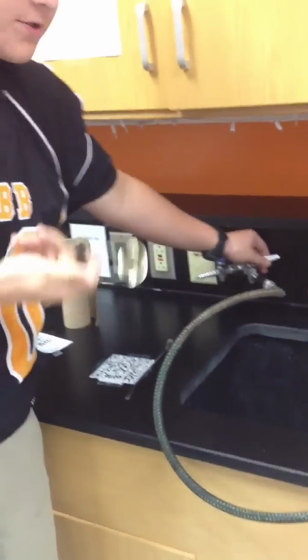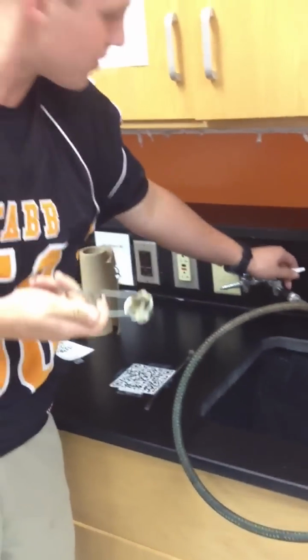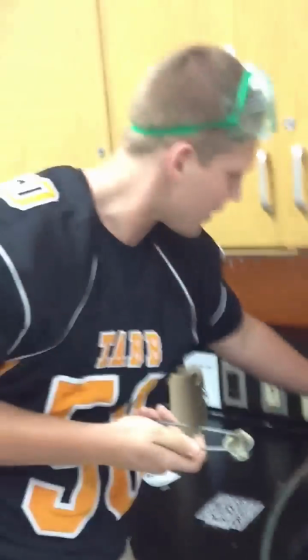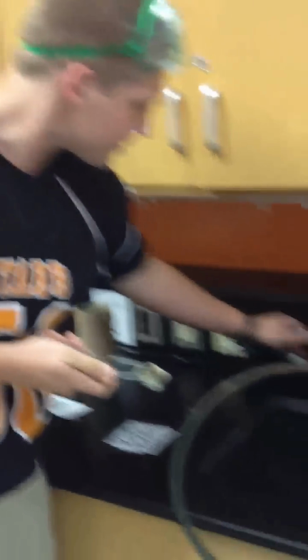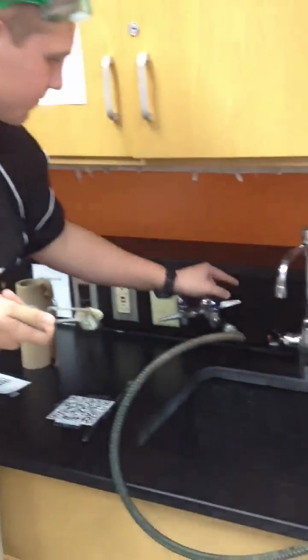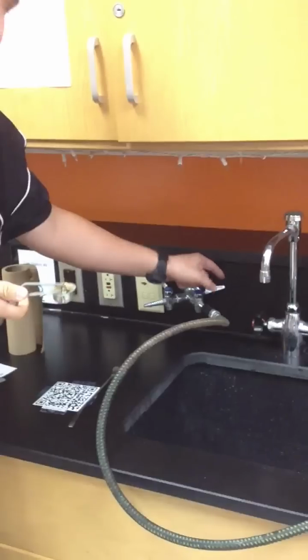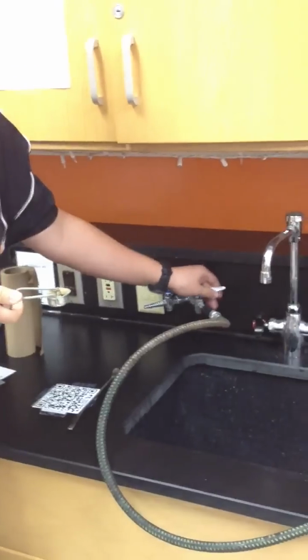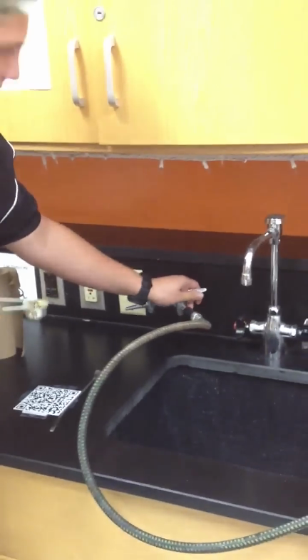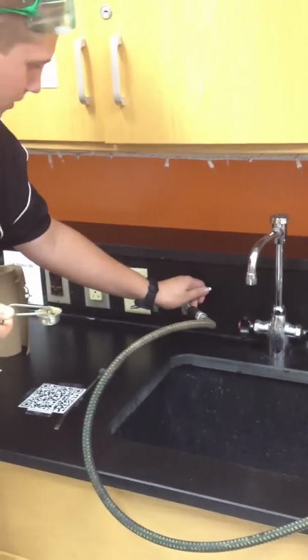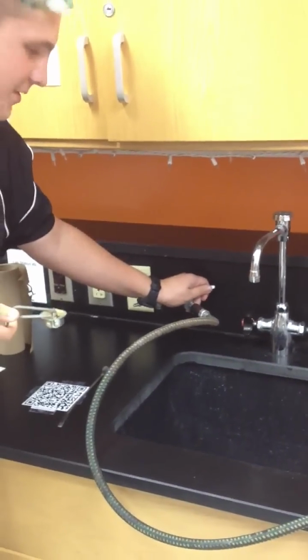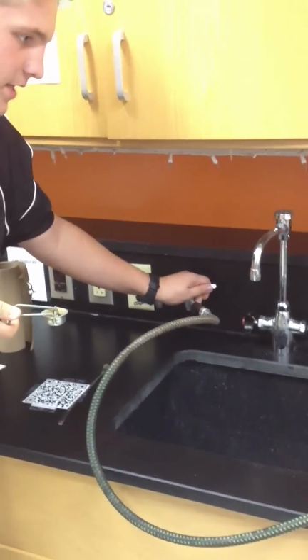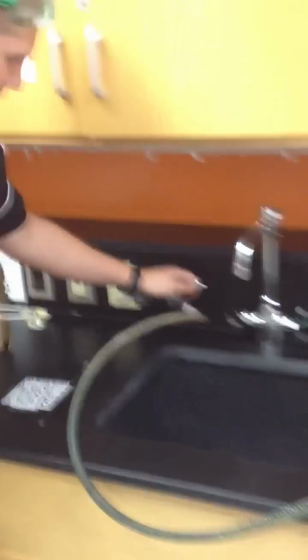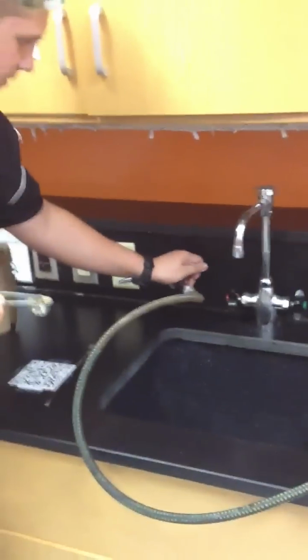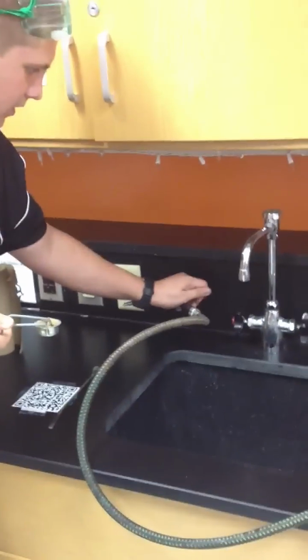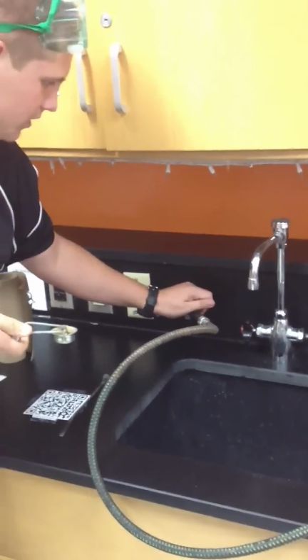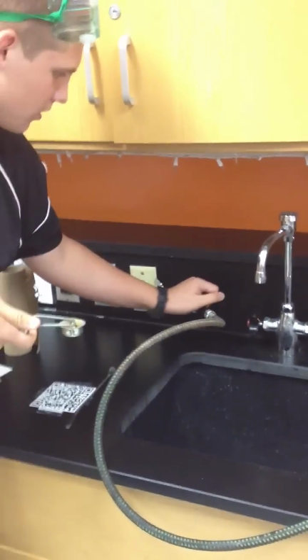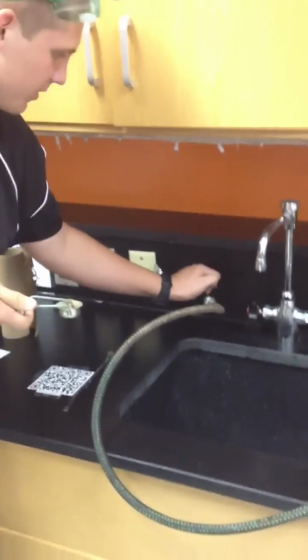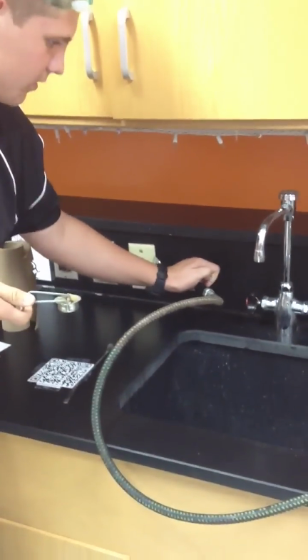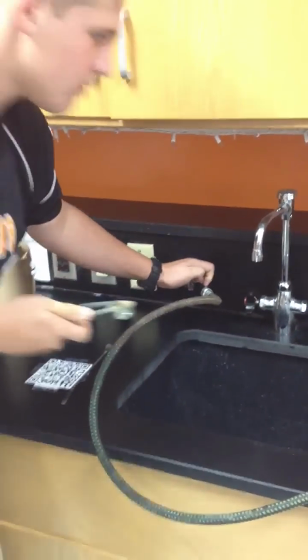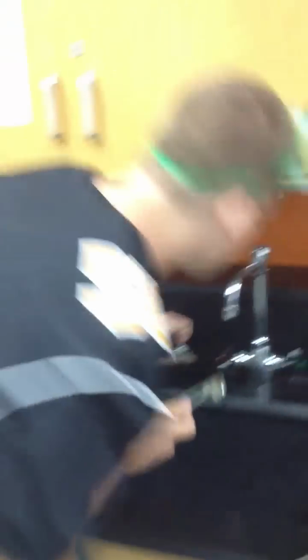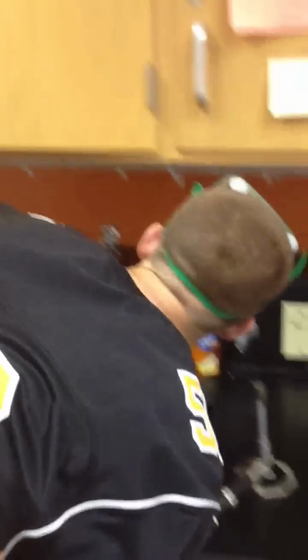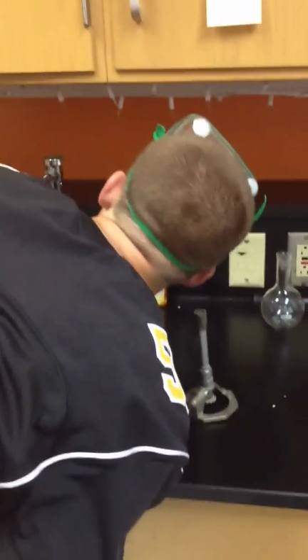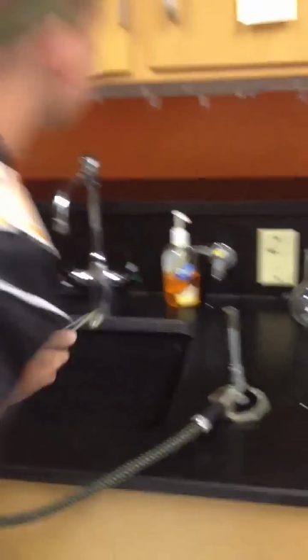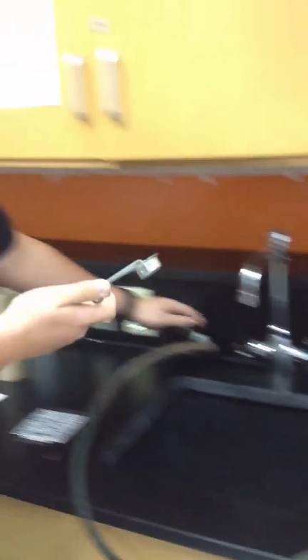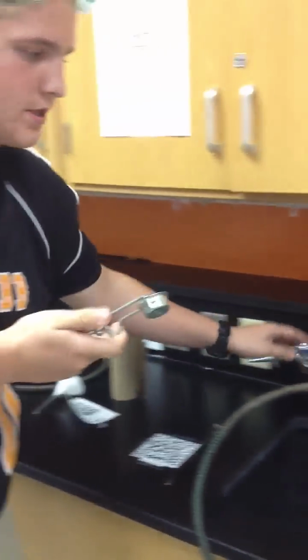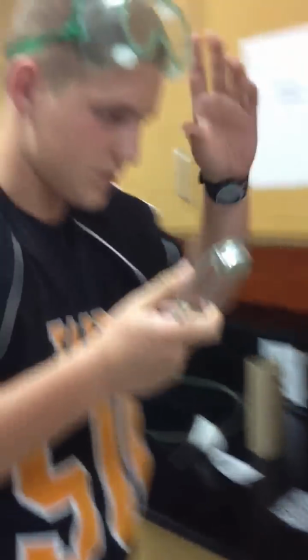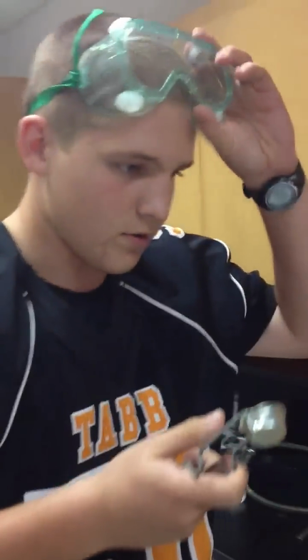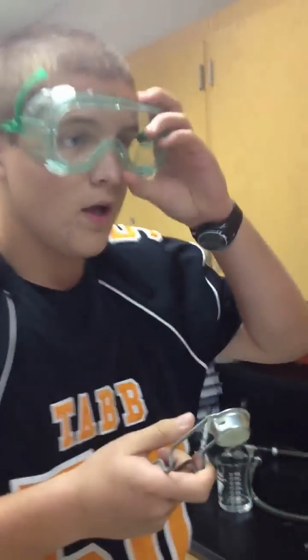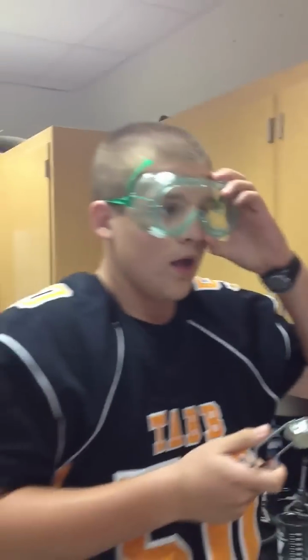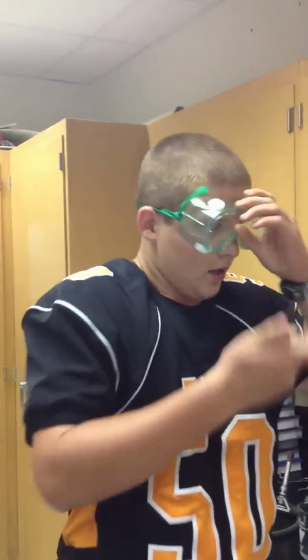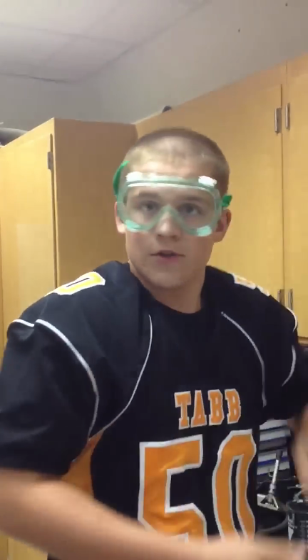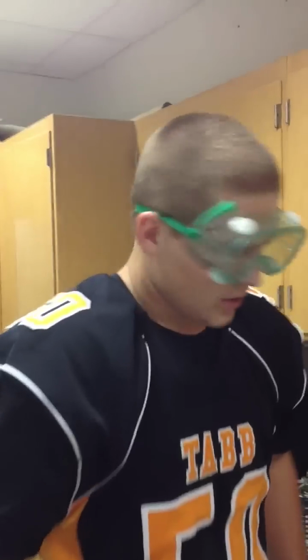First I'm going to turn on the gas. Now it's pointed toward the wall right now. The gas is off. I'm going to turn this on.